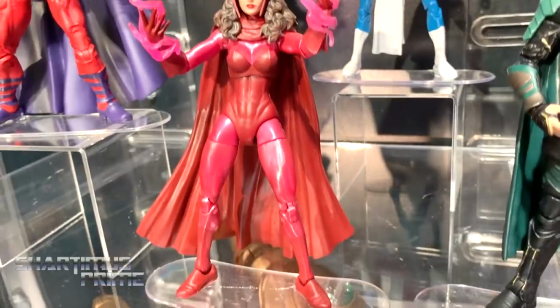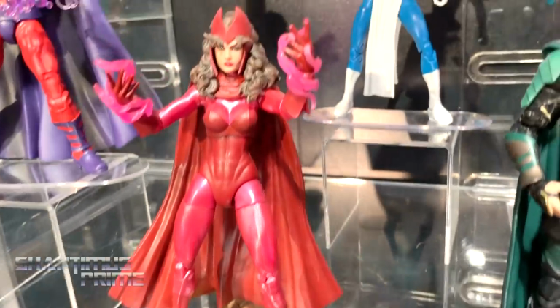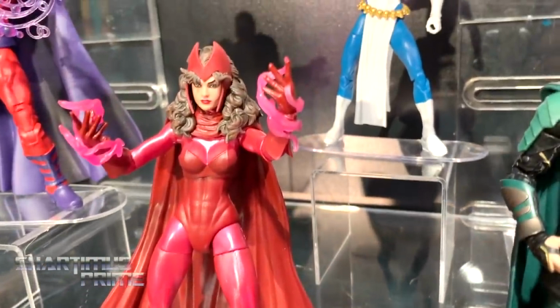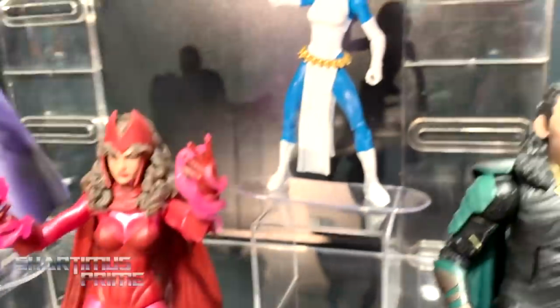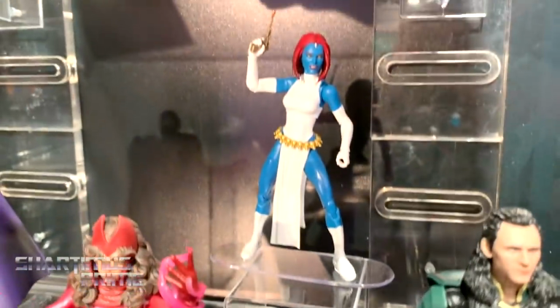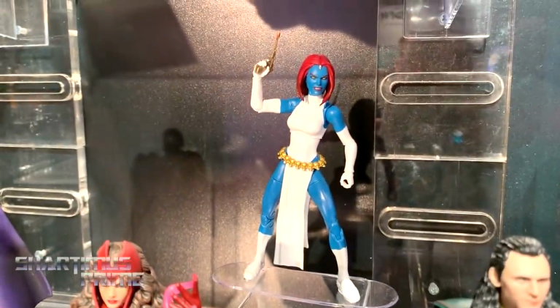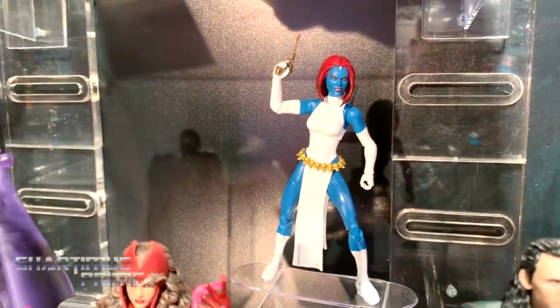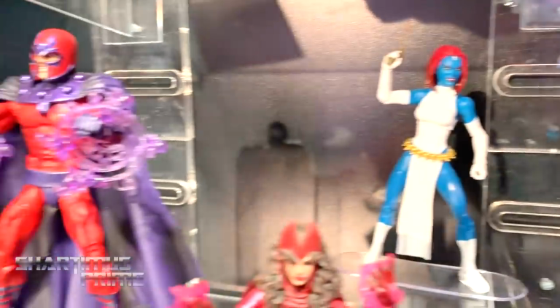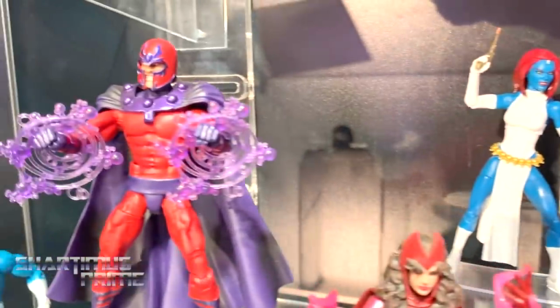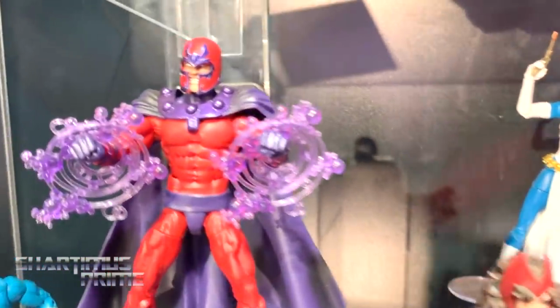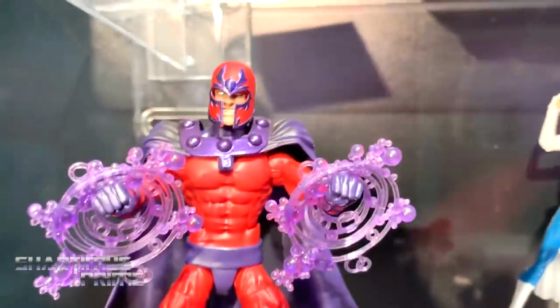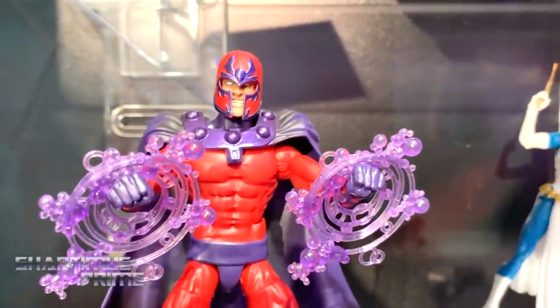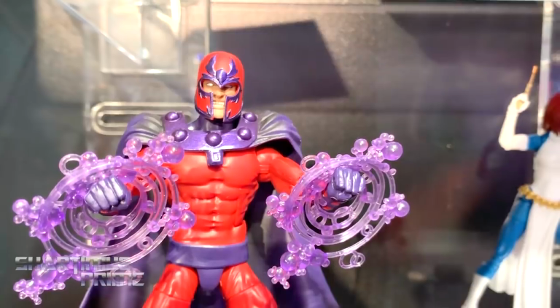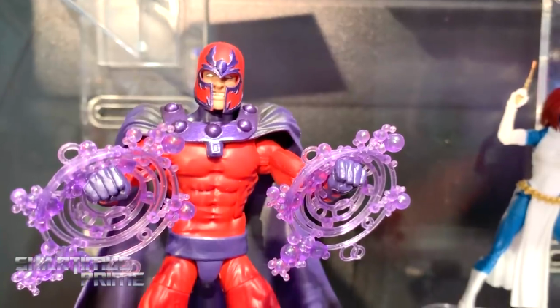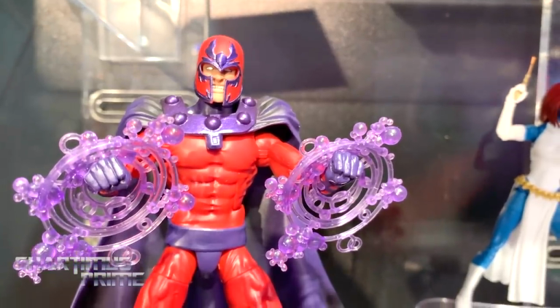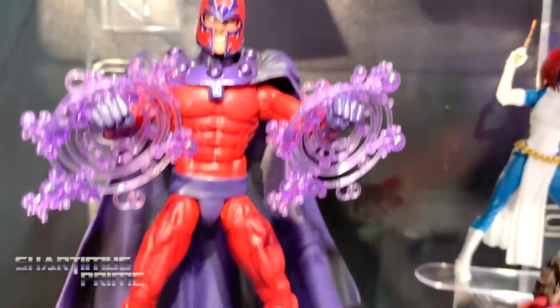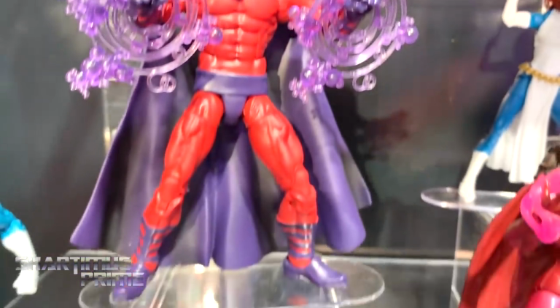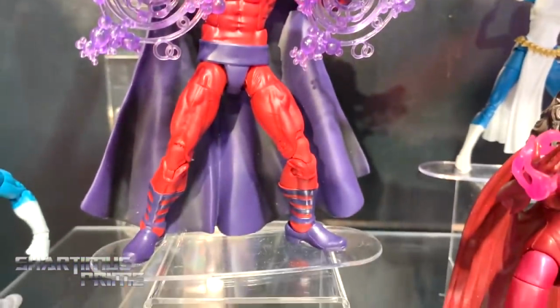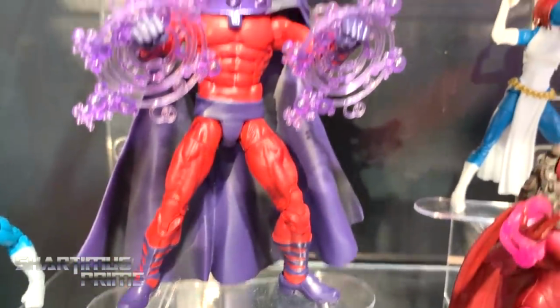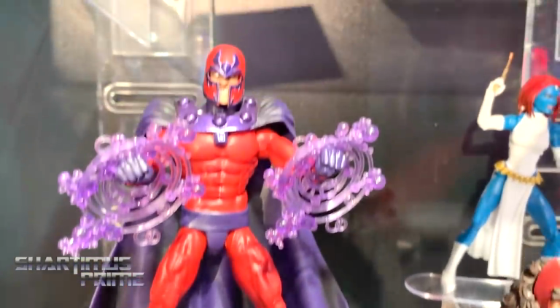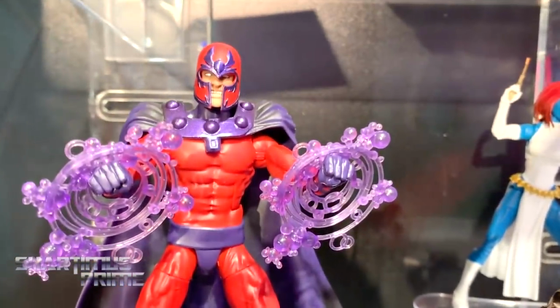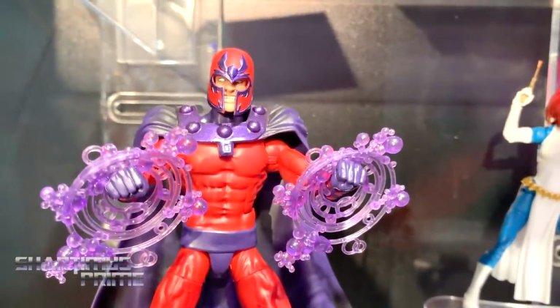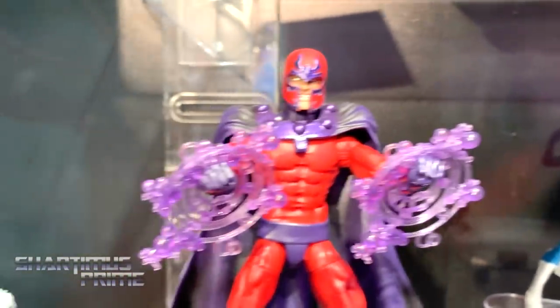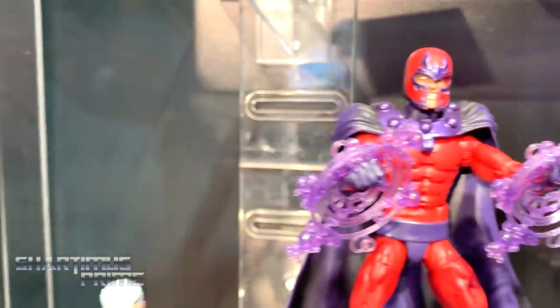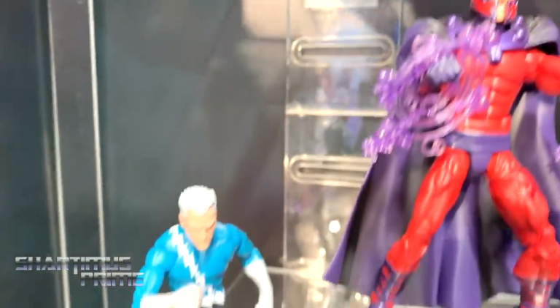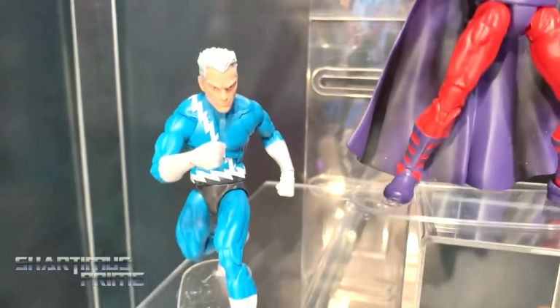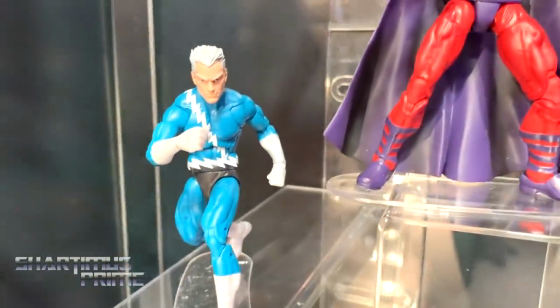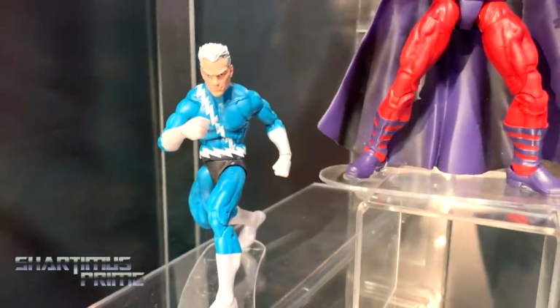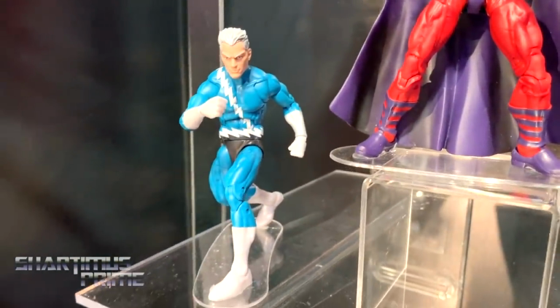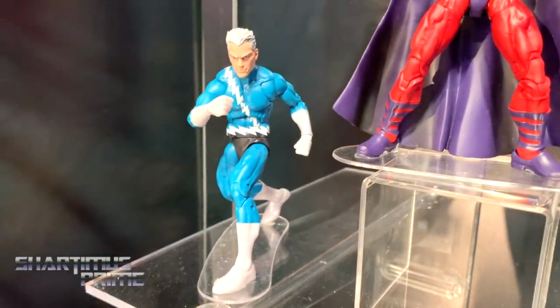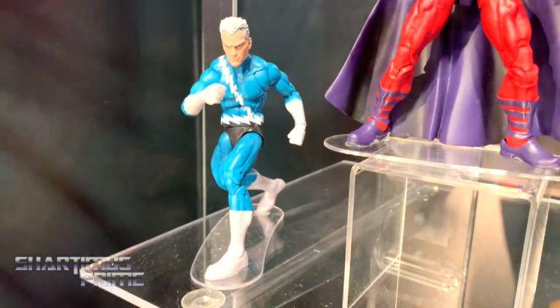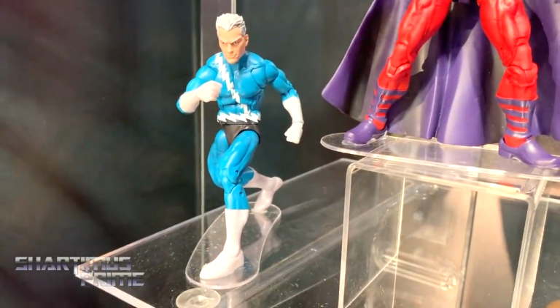I love that Mystique — still need to get one. This Magneto looks awesome; I love the facial expressions we're seeing right here. So glad I passed up on that recently released one. I think that was the Jubilee wave.